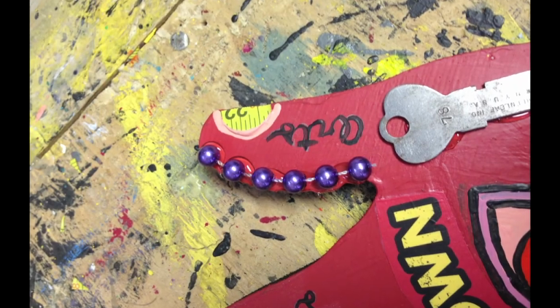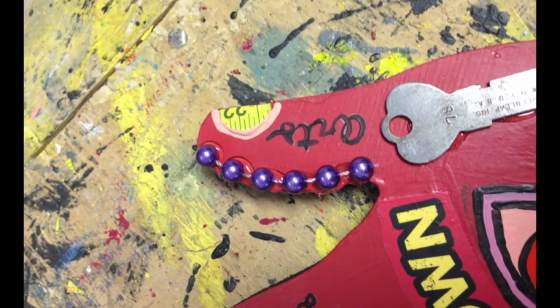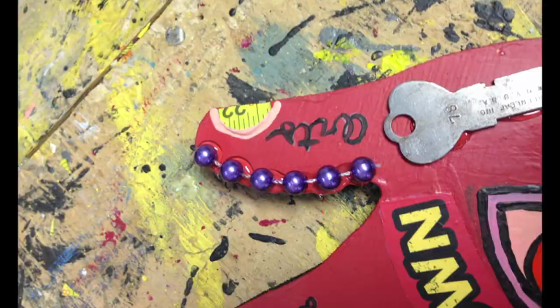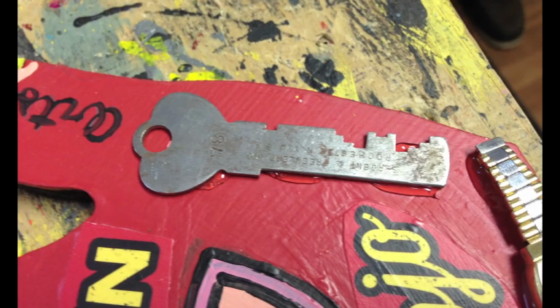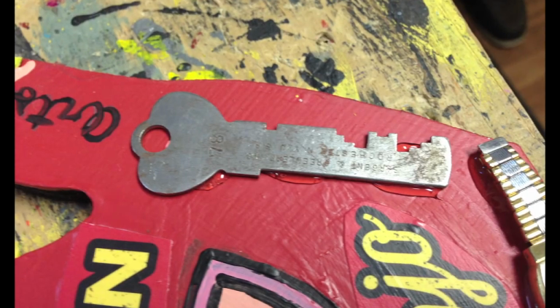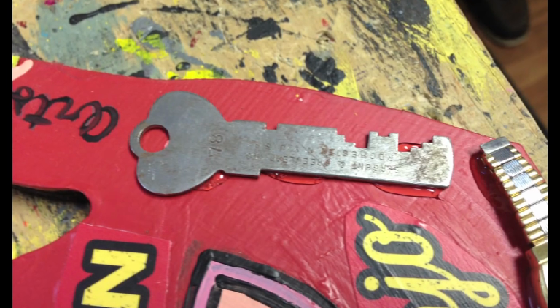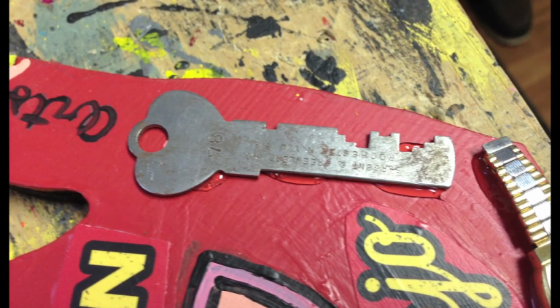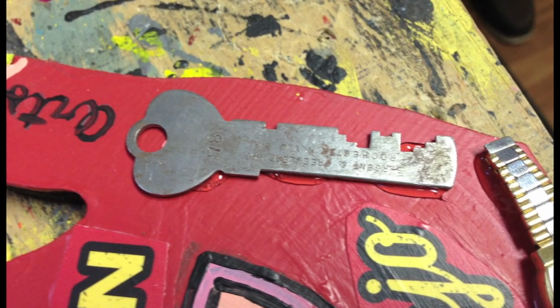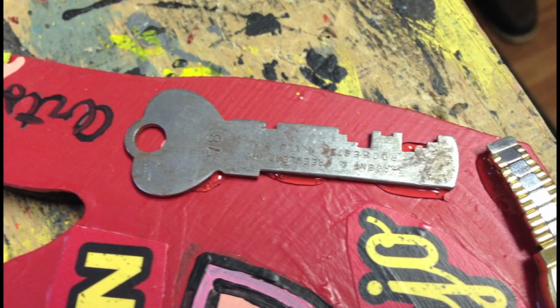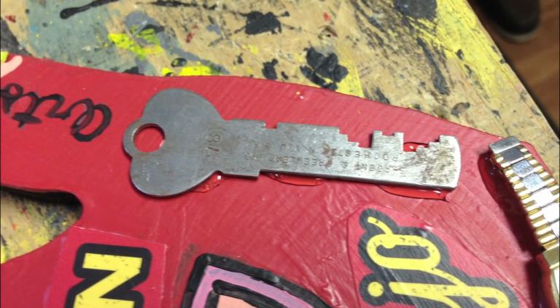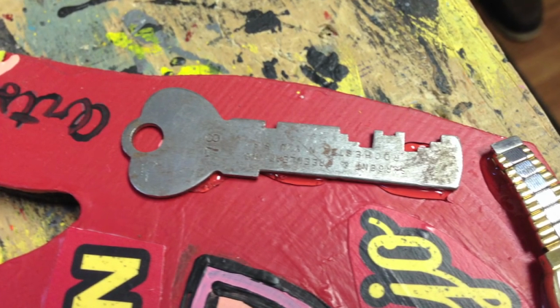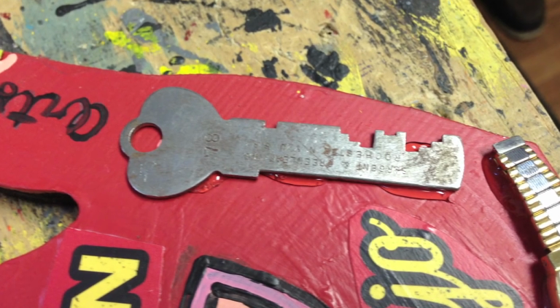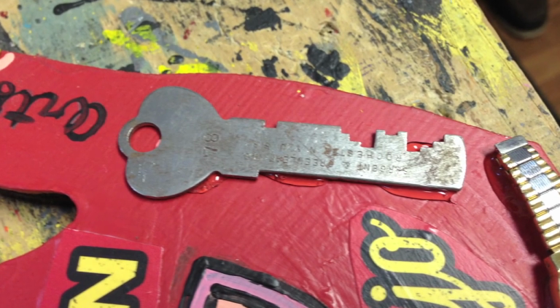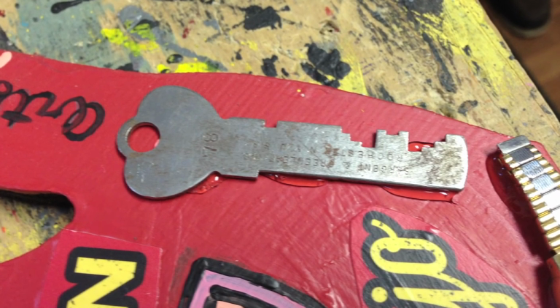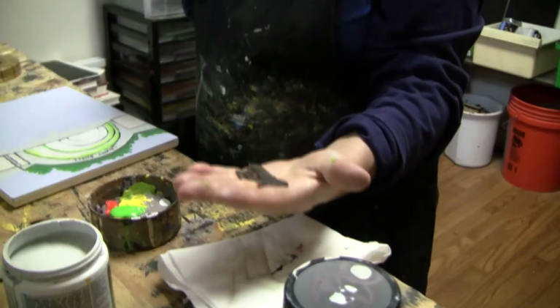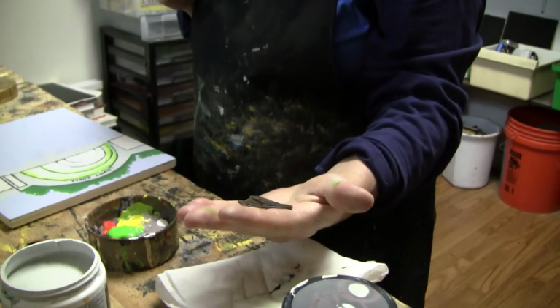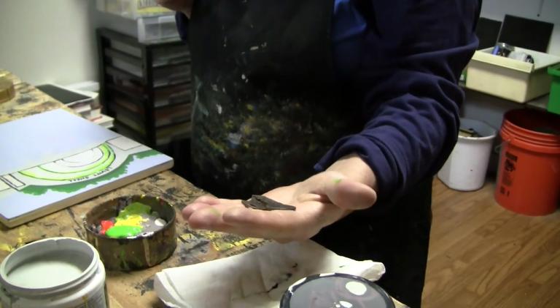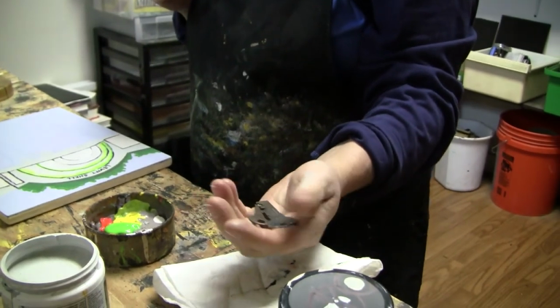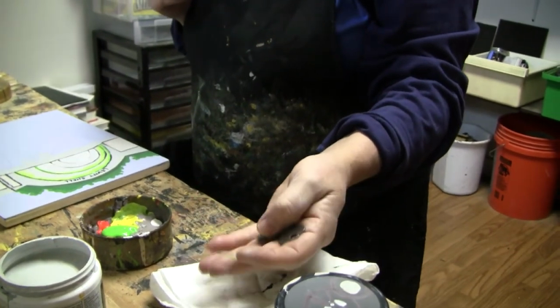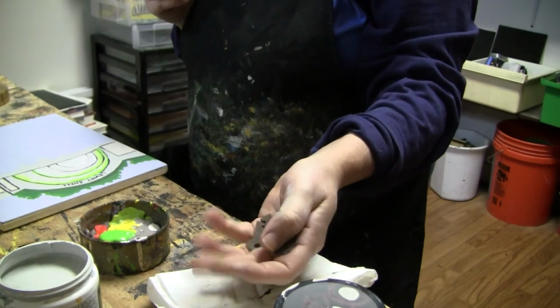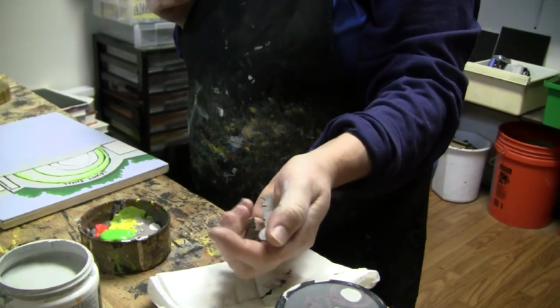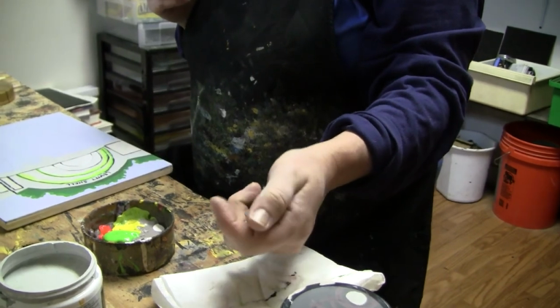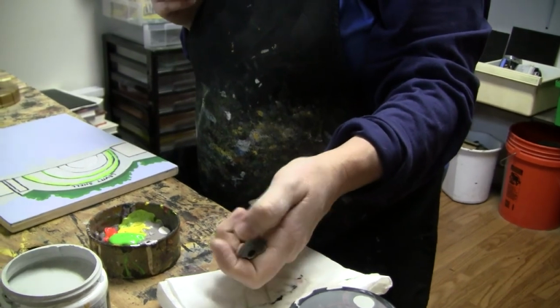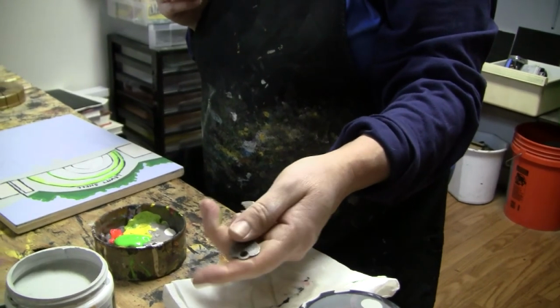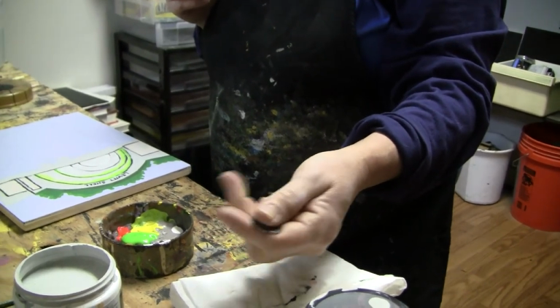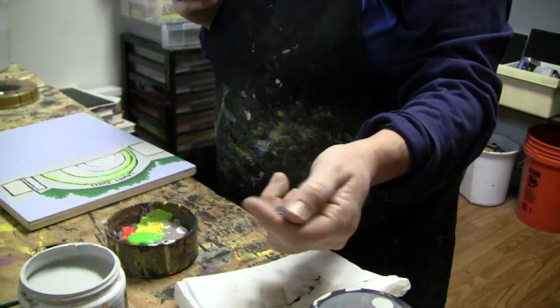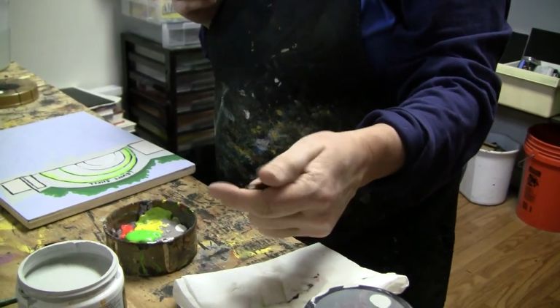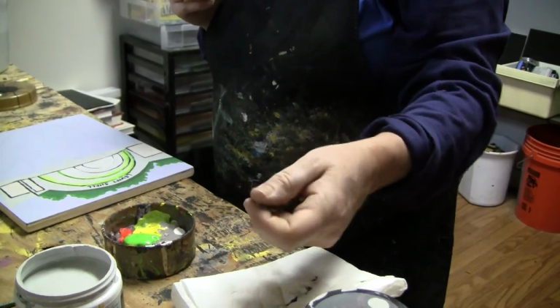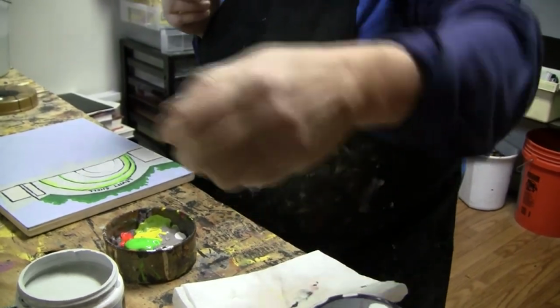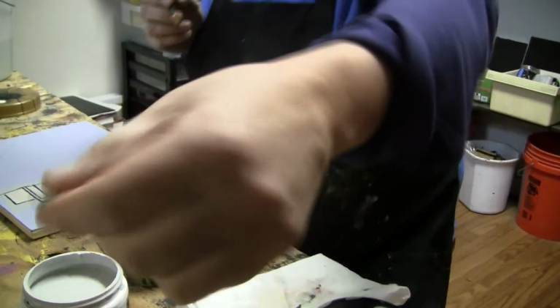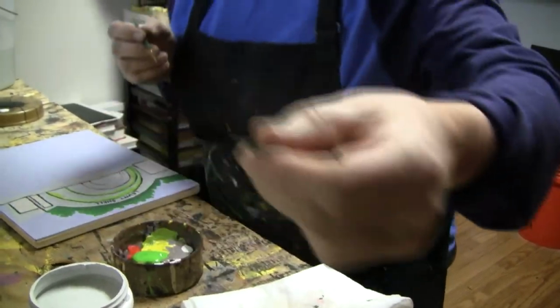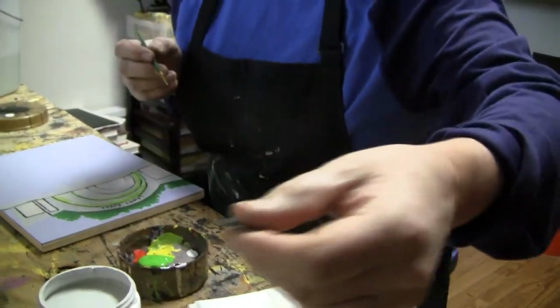I had a bunch of old keys that I've been saving for something special. So I put a key on each hand. A key to my heart. A key to happiness. A key to my city.